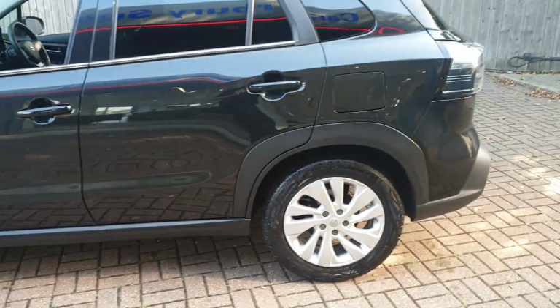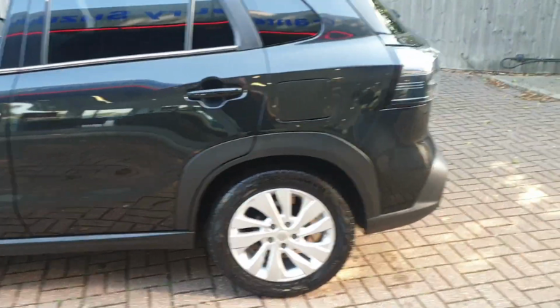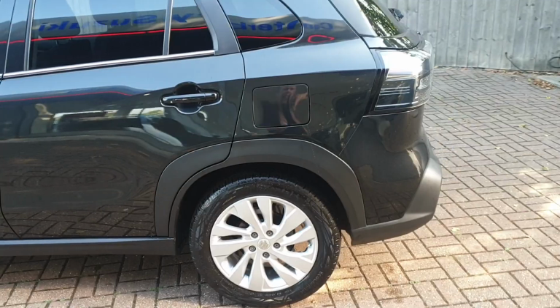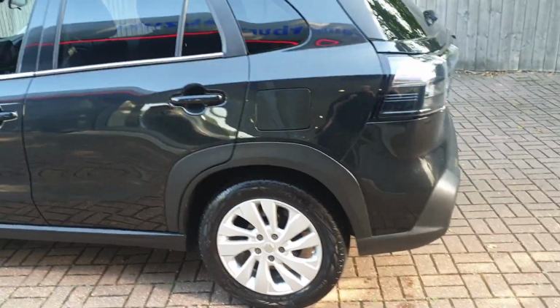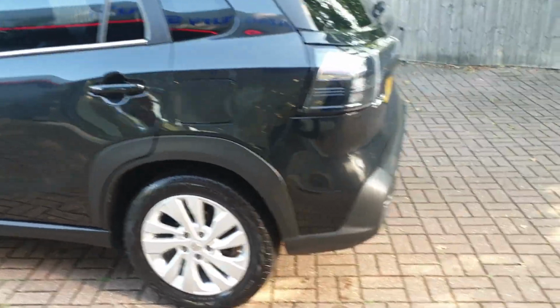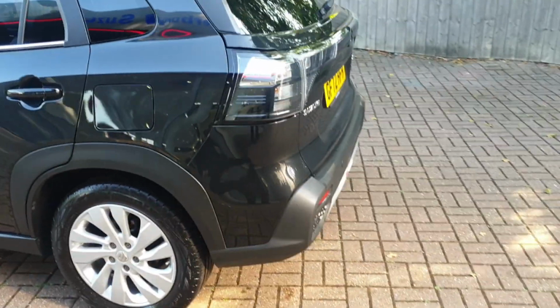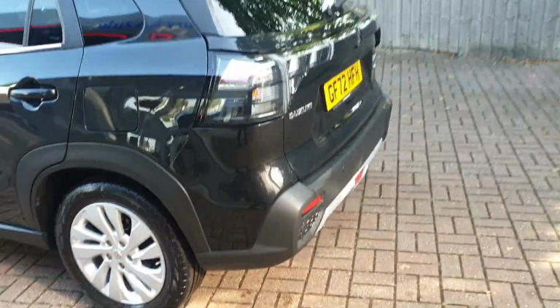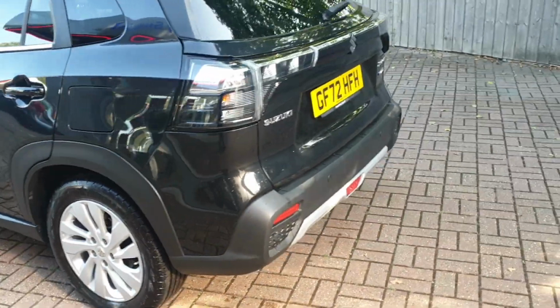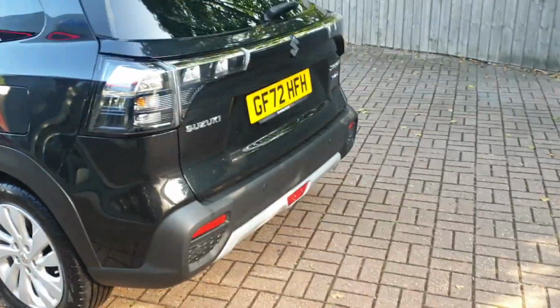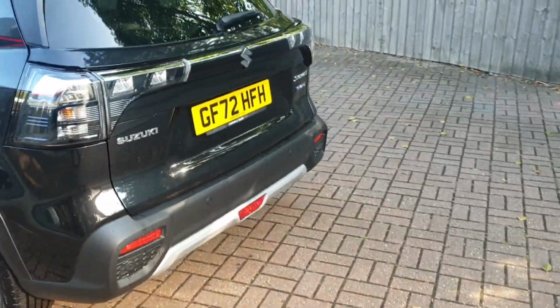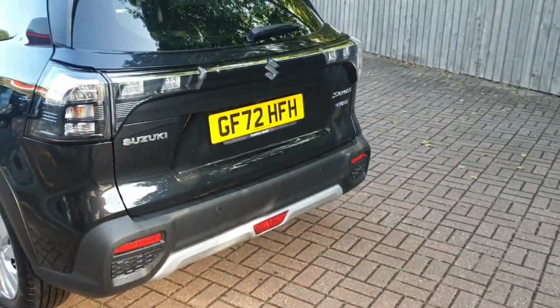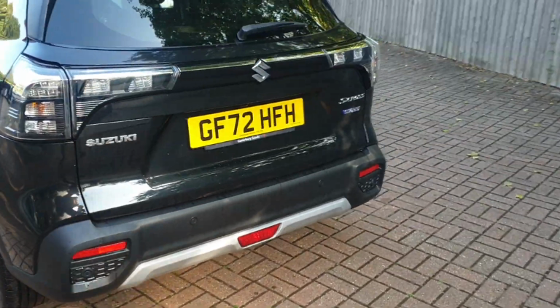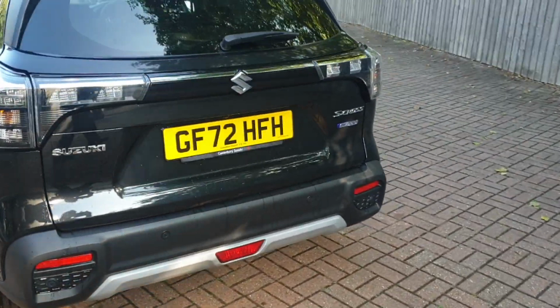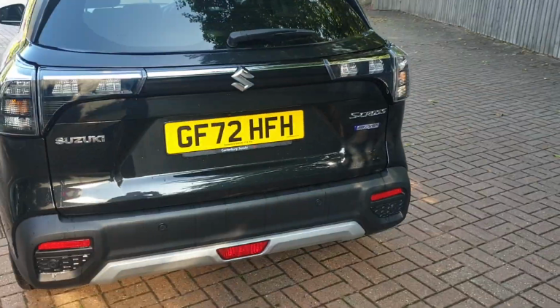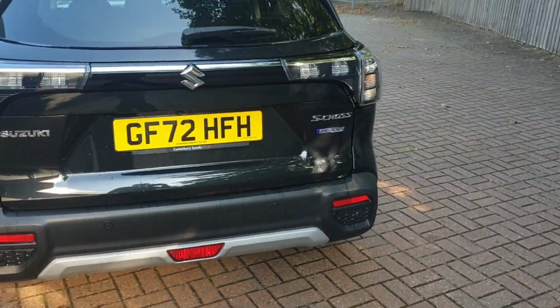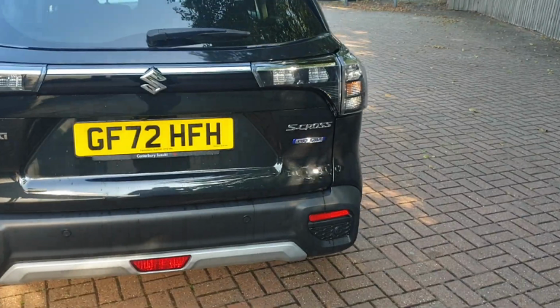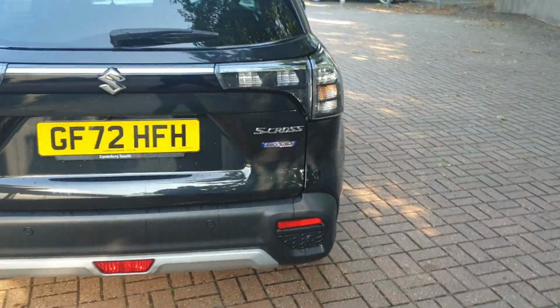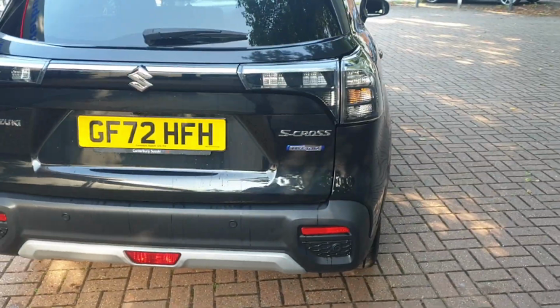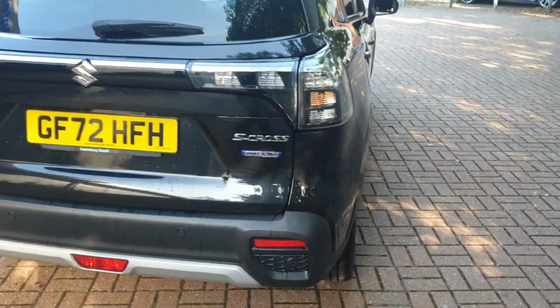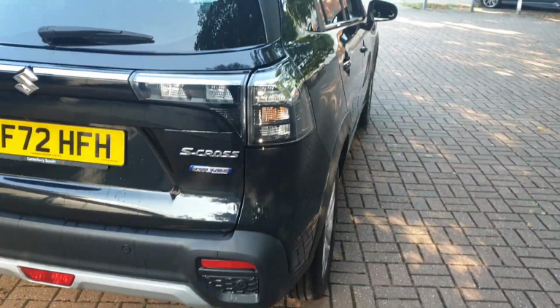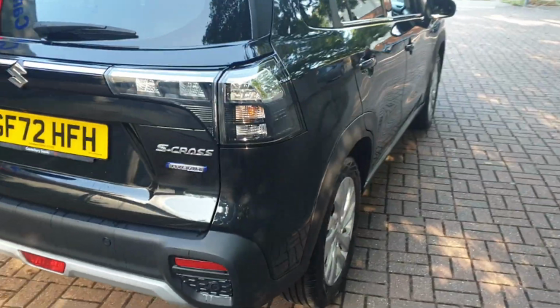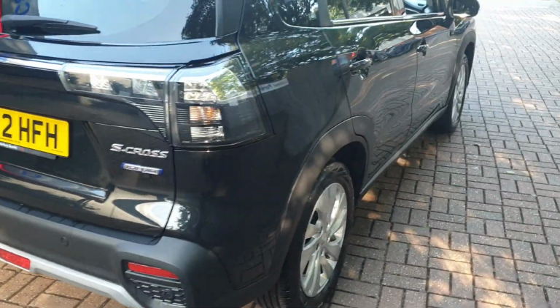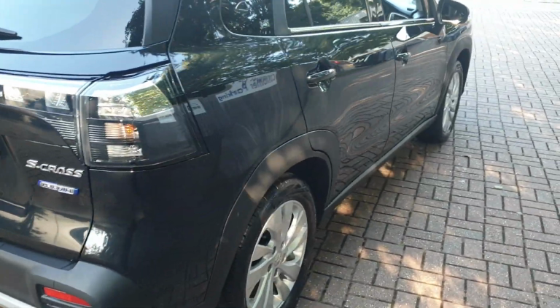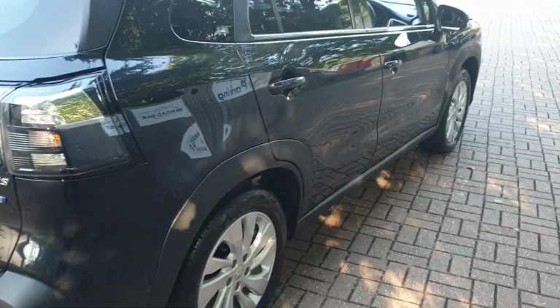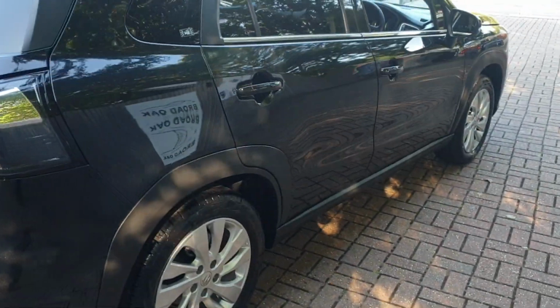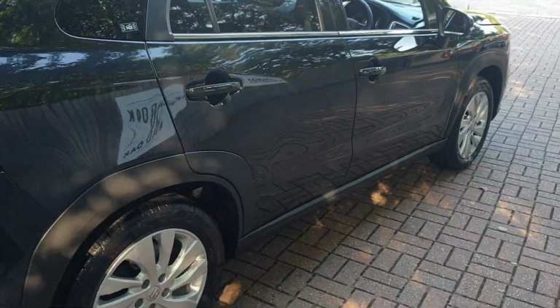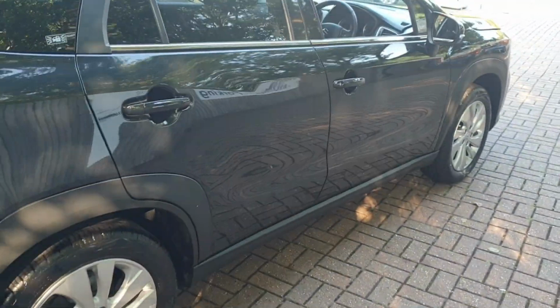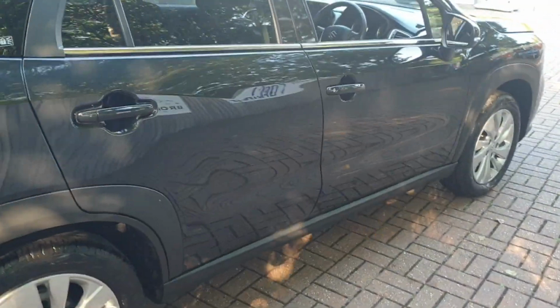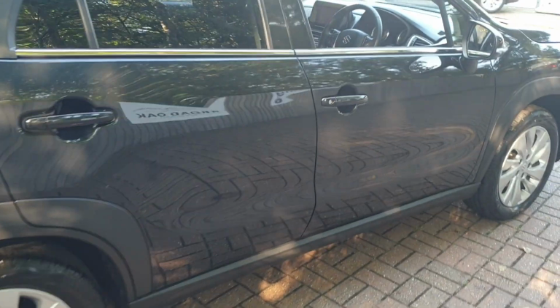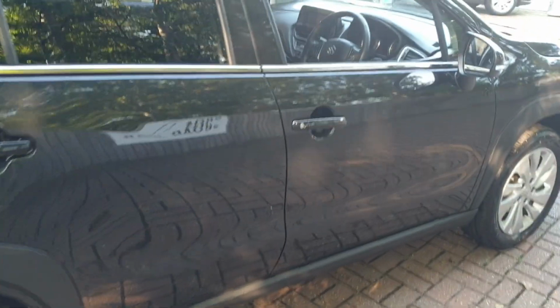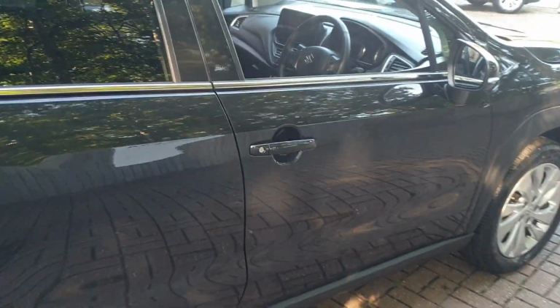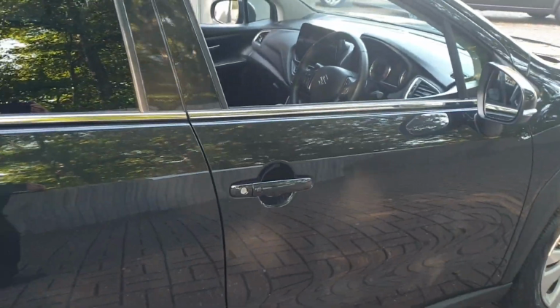It's automatic and comes with a multifunctional steering wheel and heated front seats. It is also Android Auto and Apple CarPlay compatible.